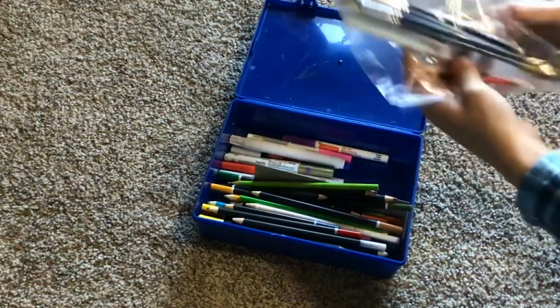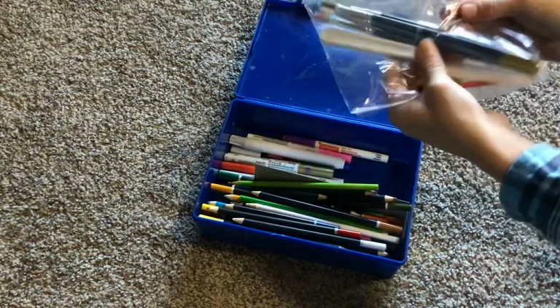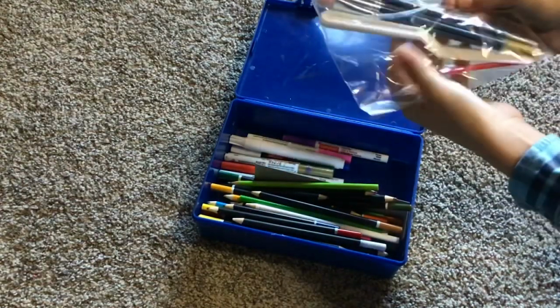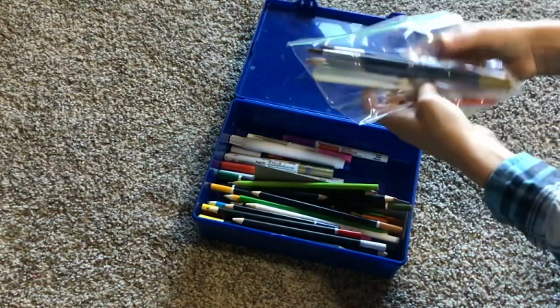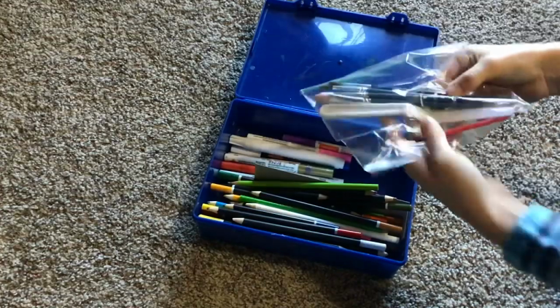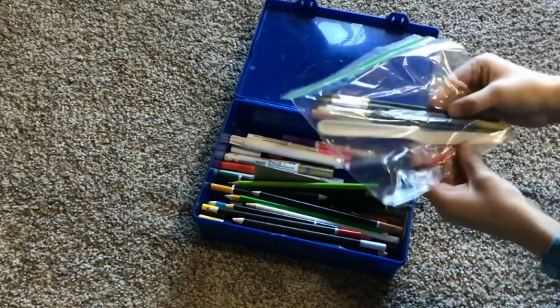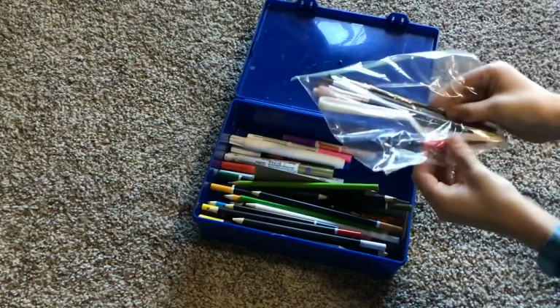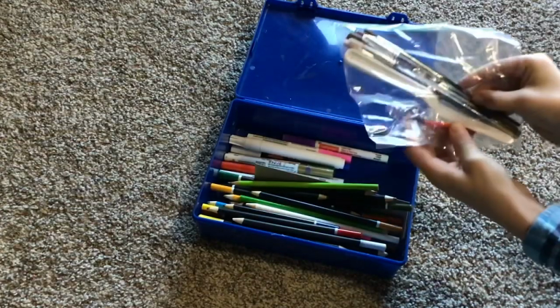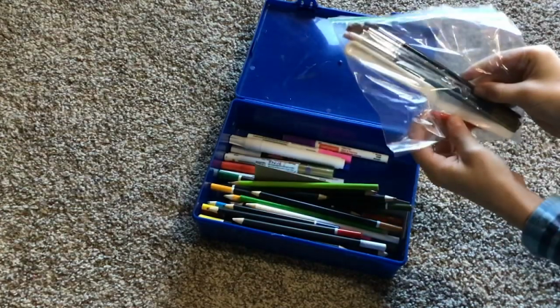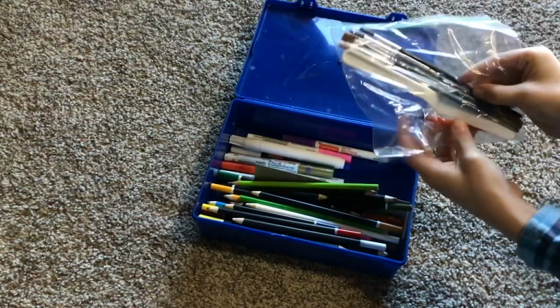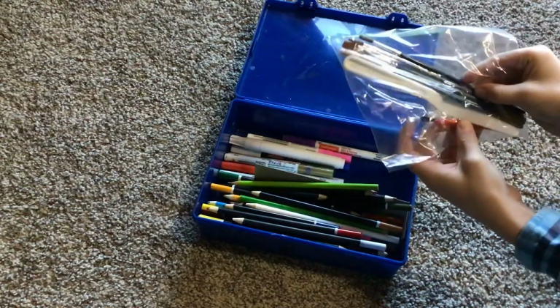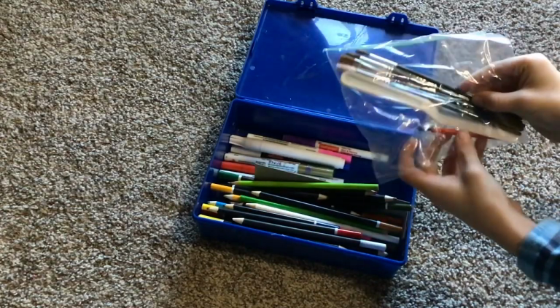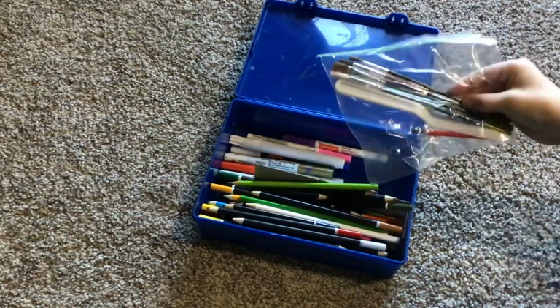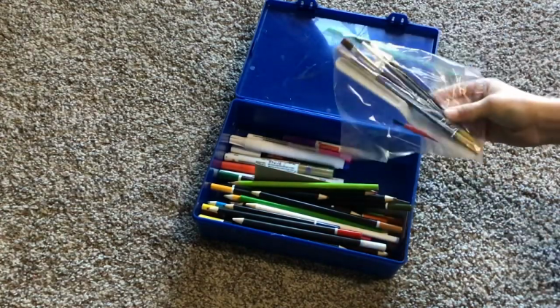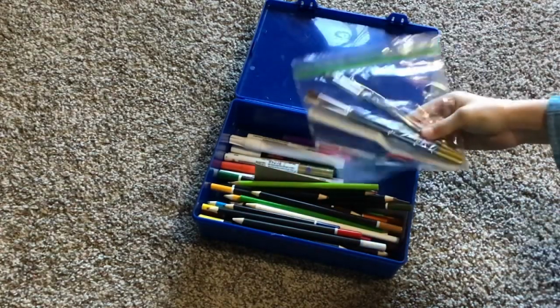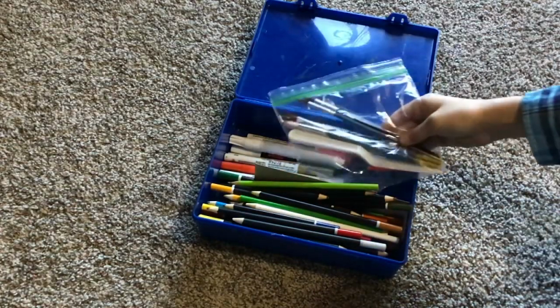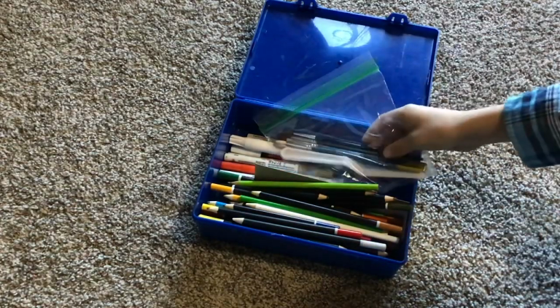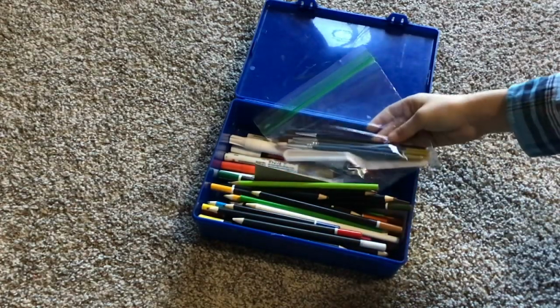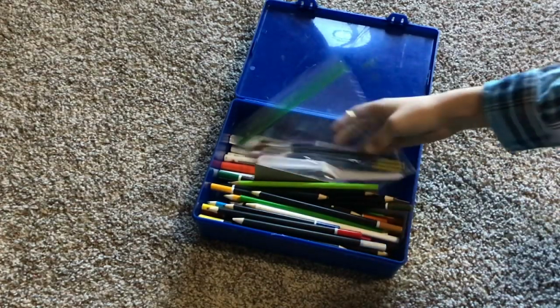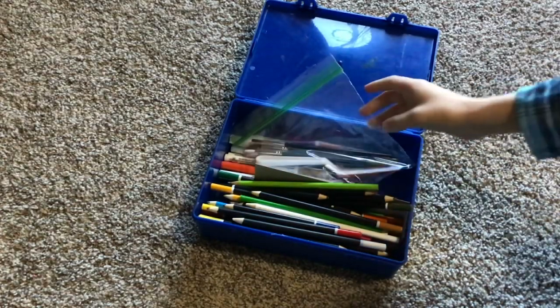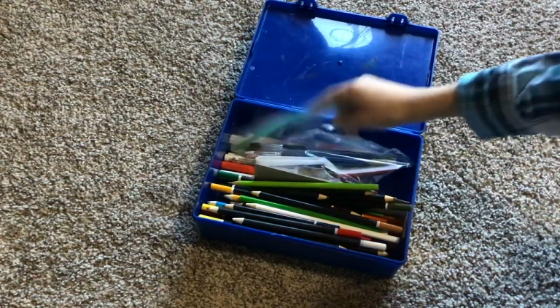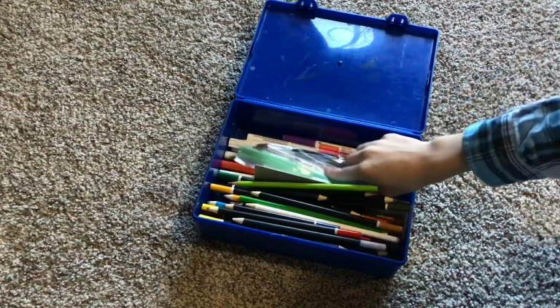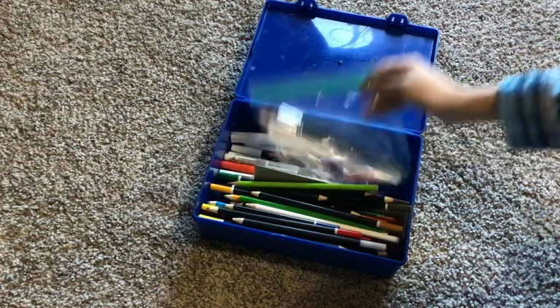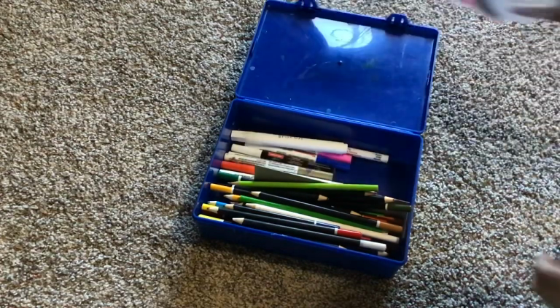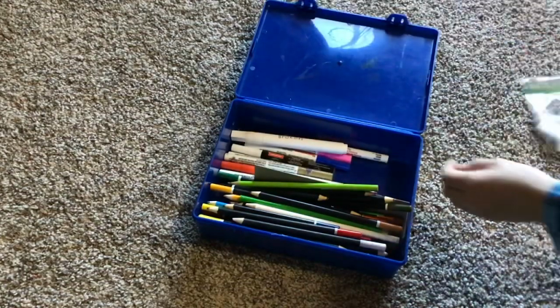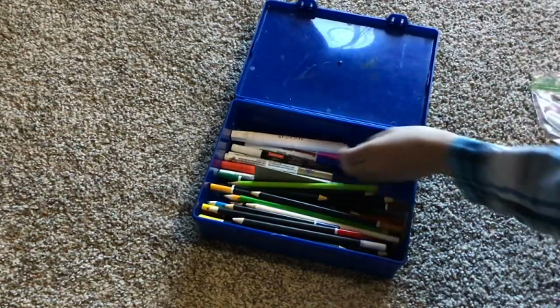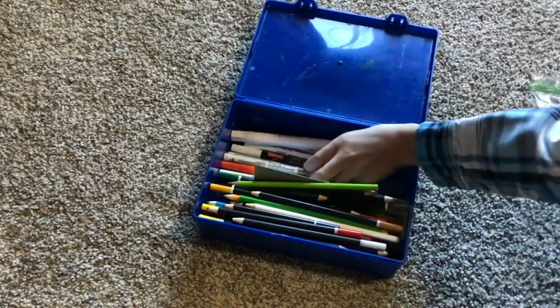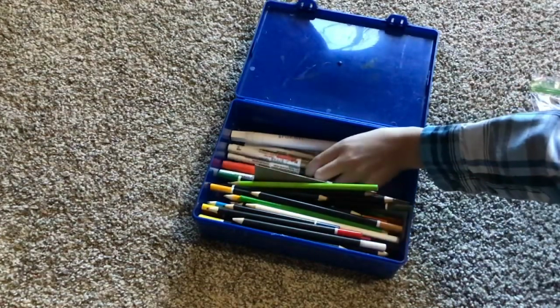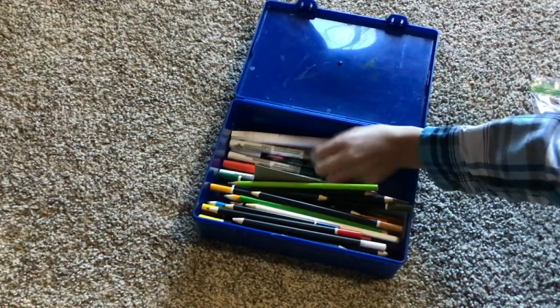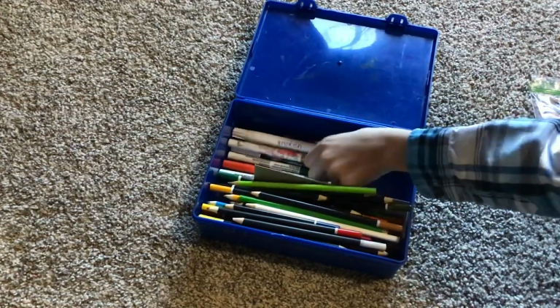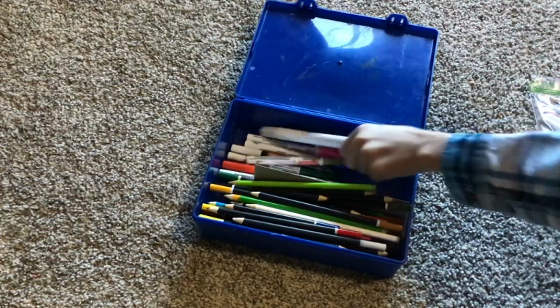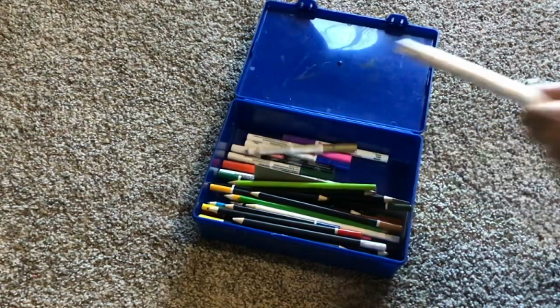I got paint brushes — a very cheap plastic paint brush in here. They came with this little mini canvas I got, and that might be in an upcoming video.